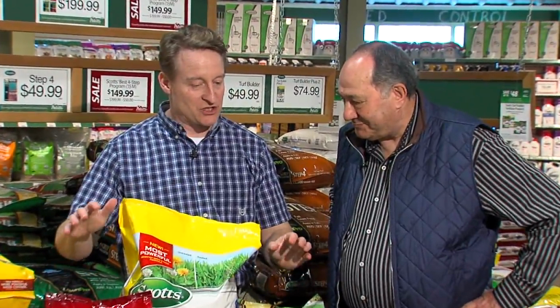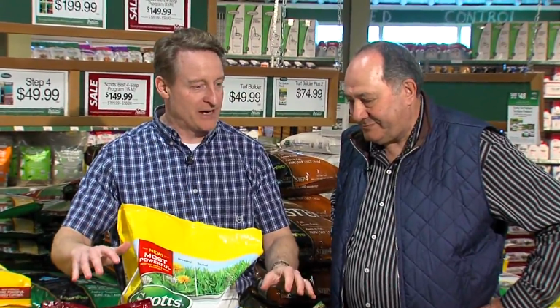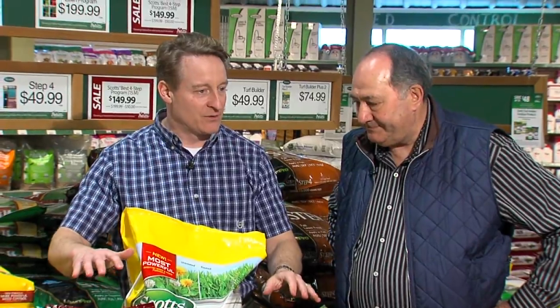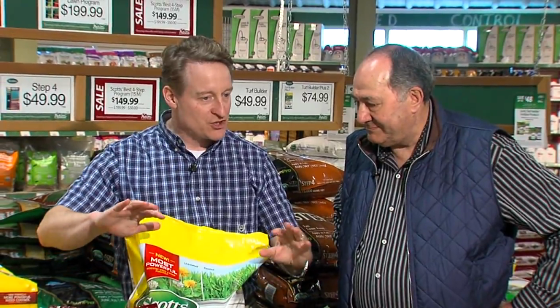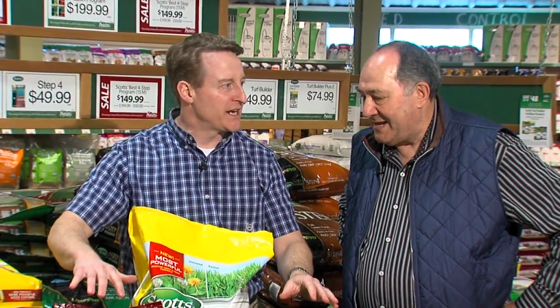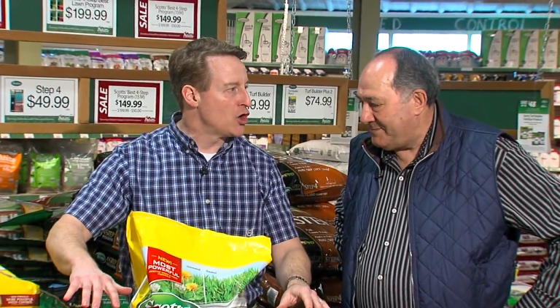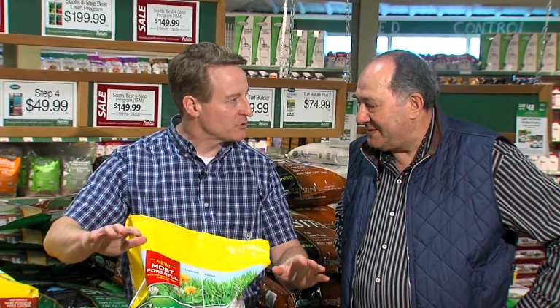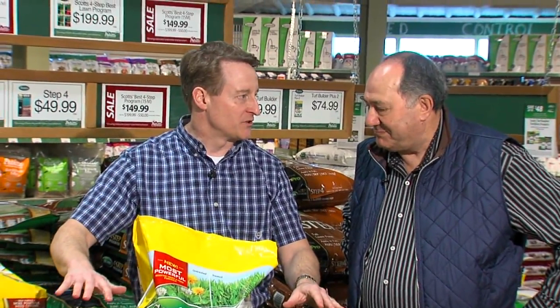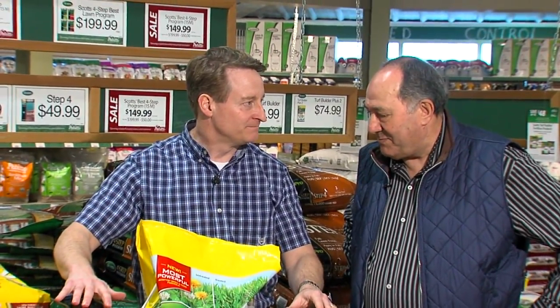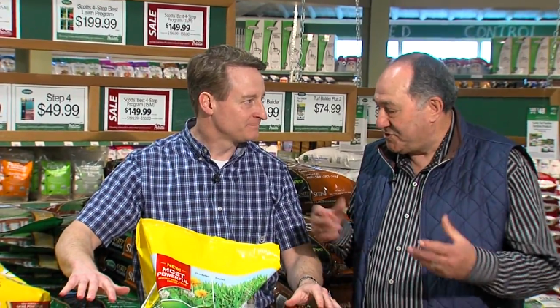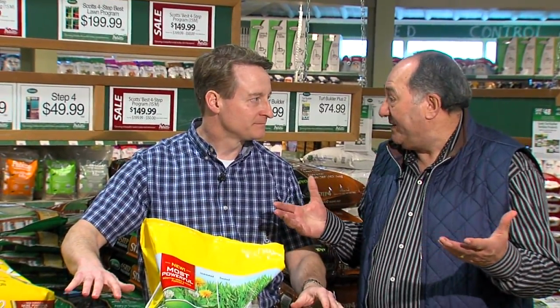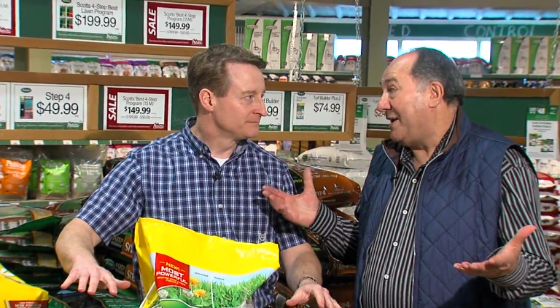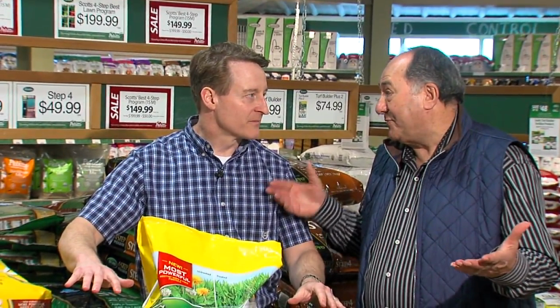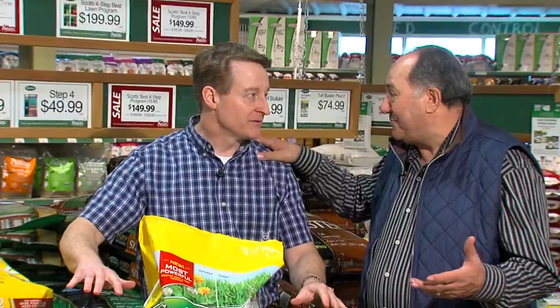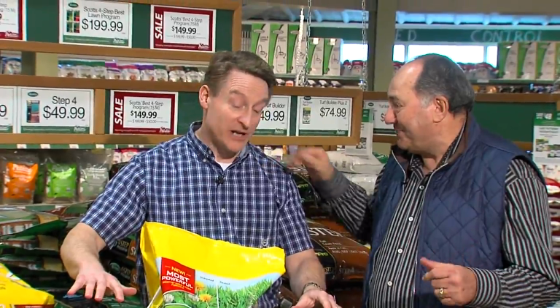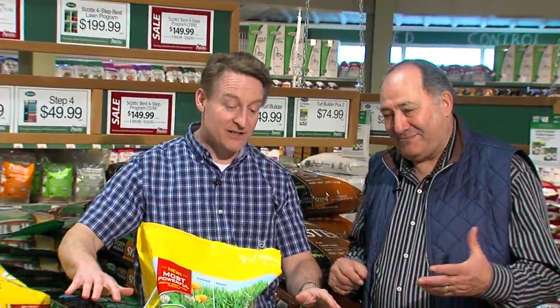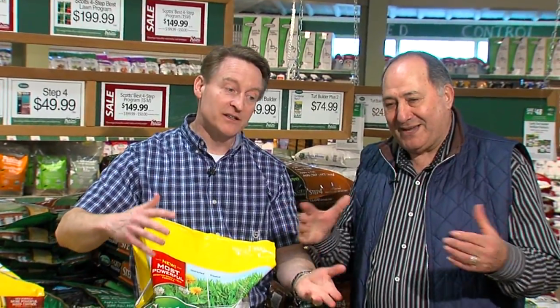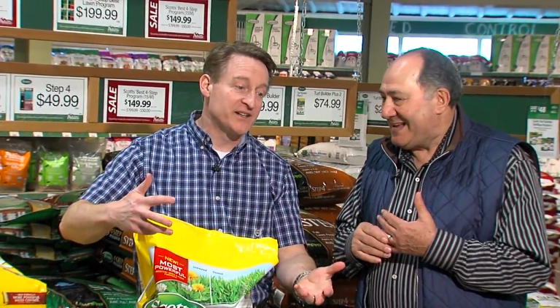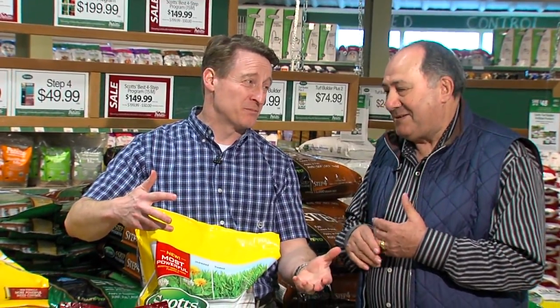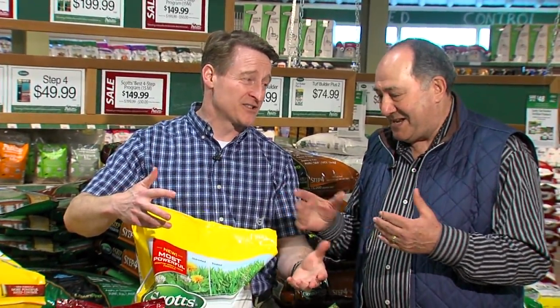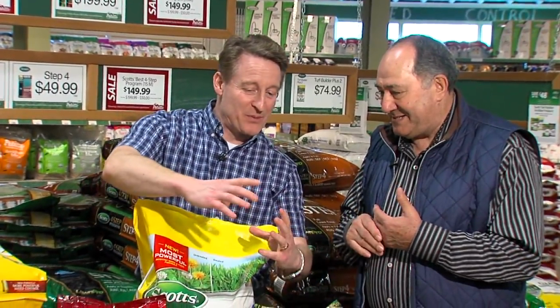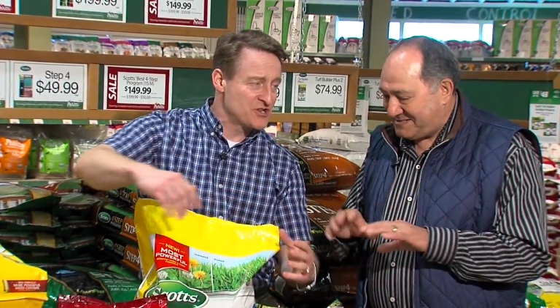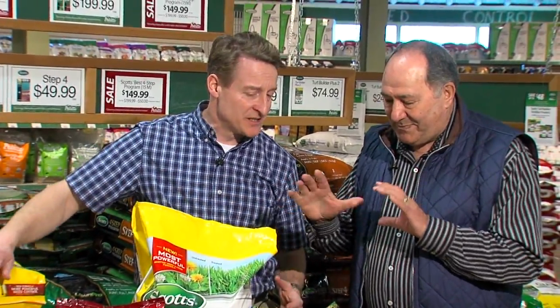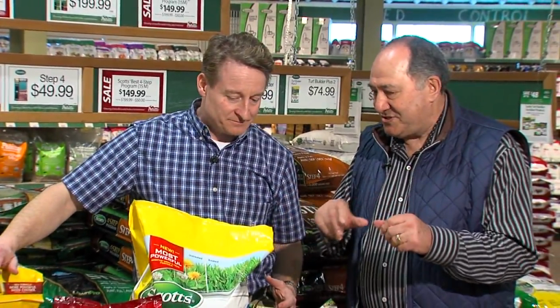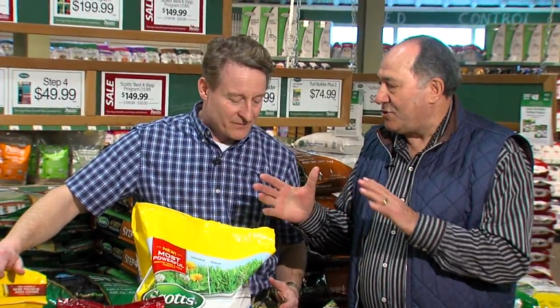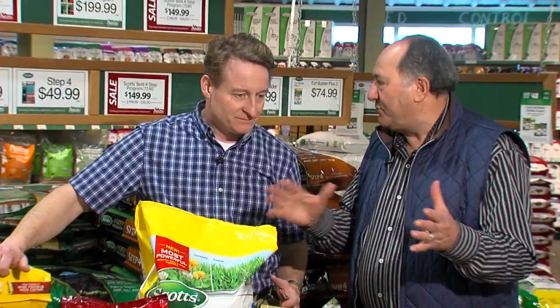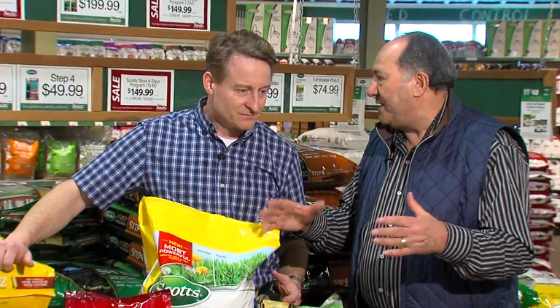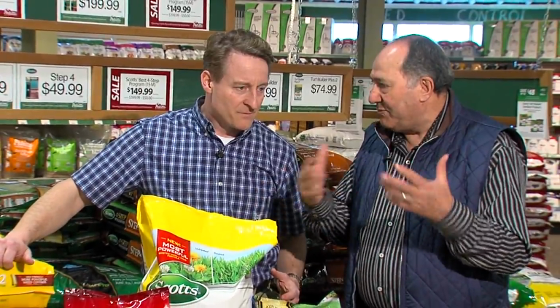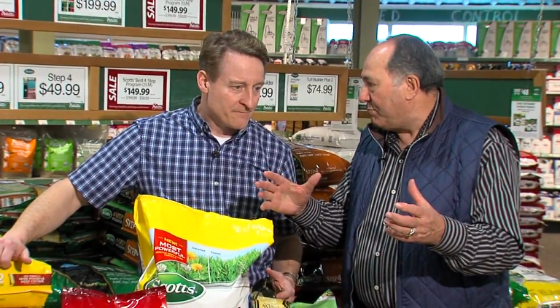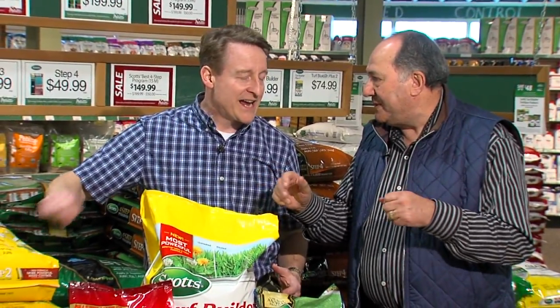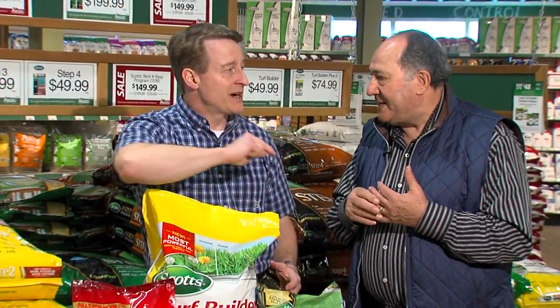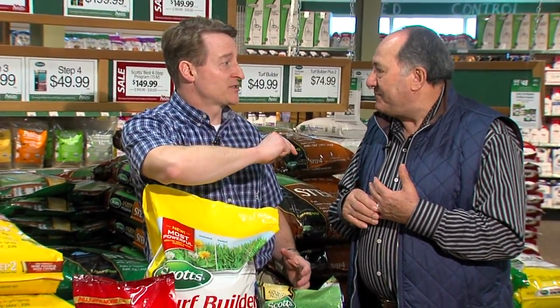We're going to talk about rejuvenating our lawn after winter. This year we had a very nice winter, but there's still a little bit of damage in my yard — still some patches, some debris, a little bit of winter burn. I had crabgrass too. What do I do for that?